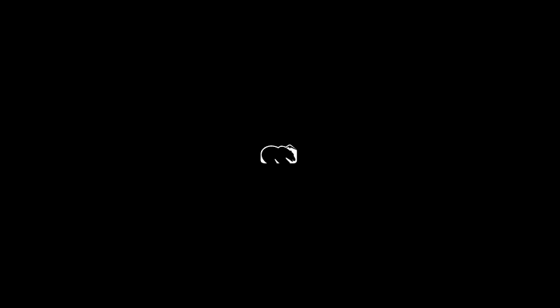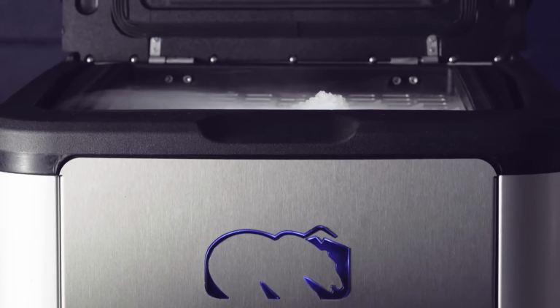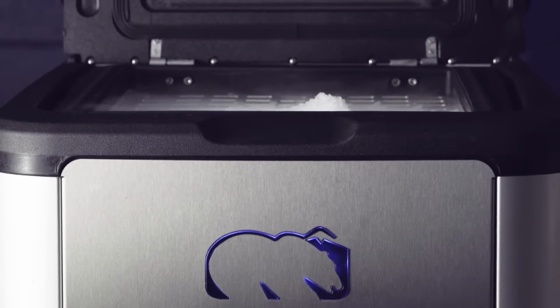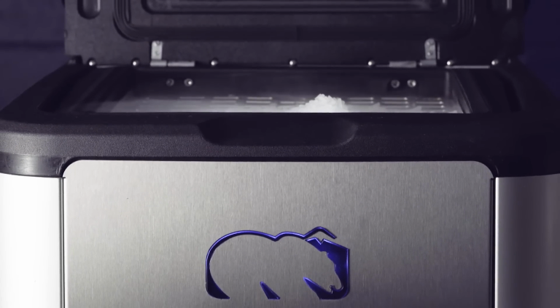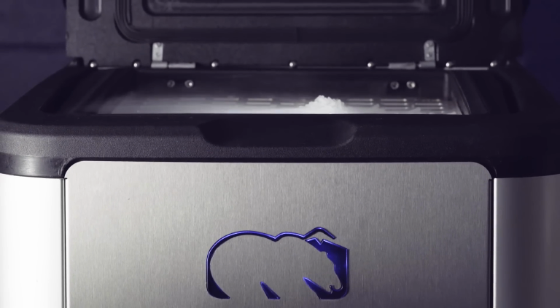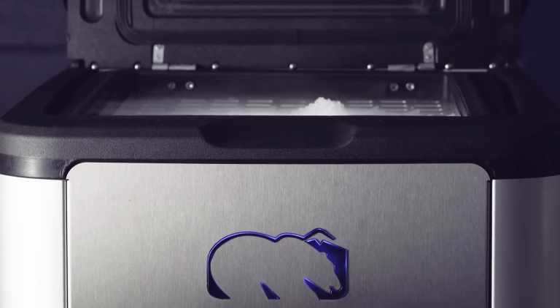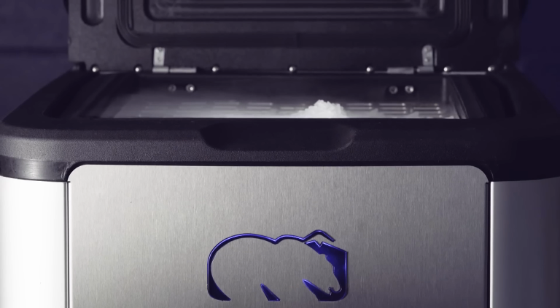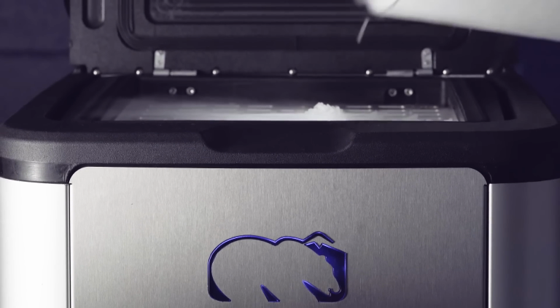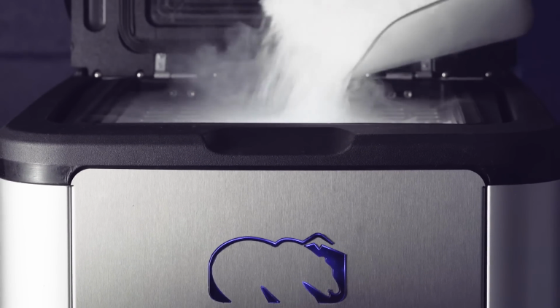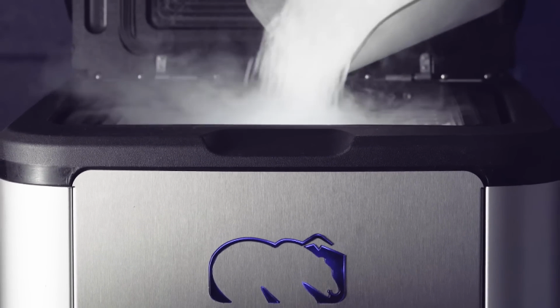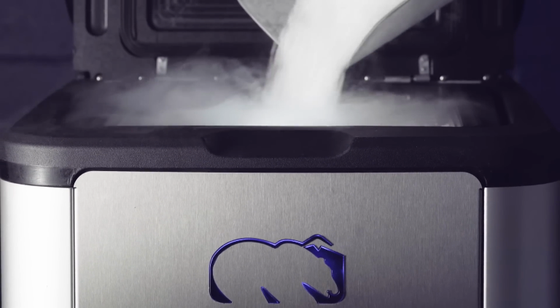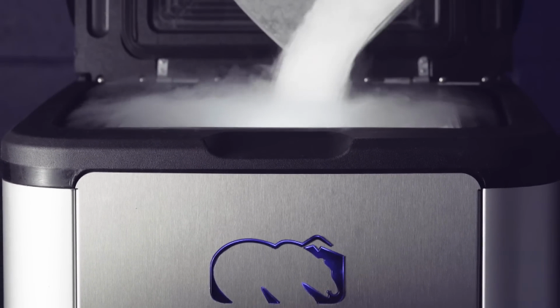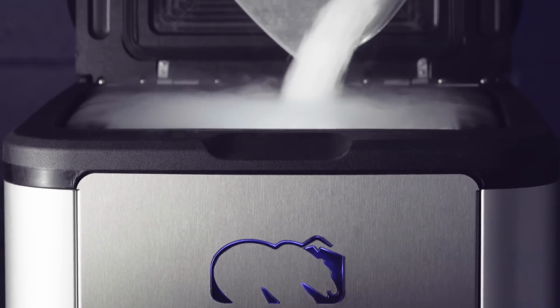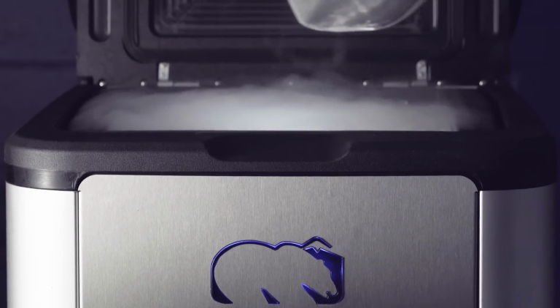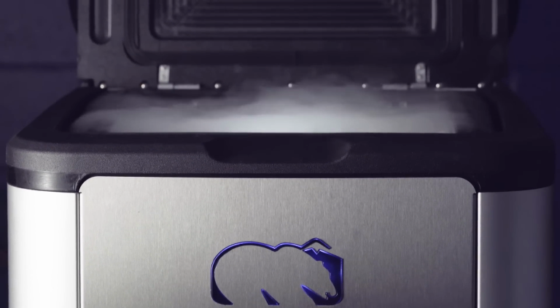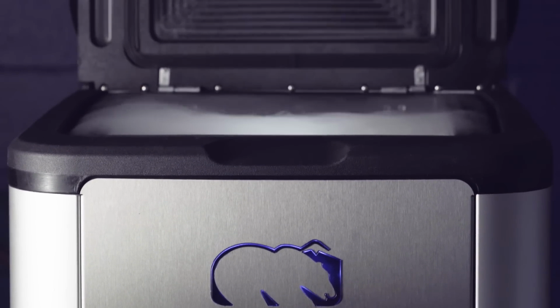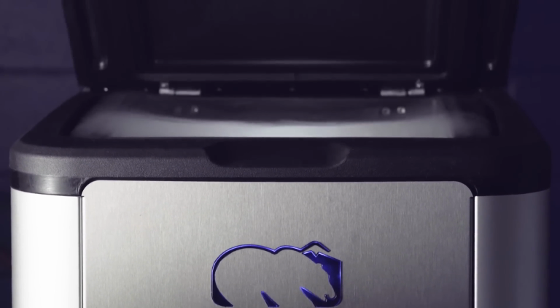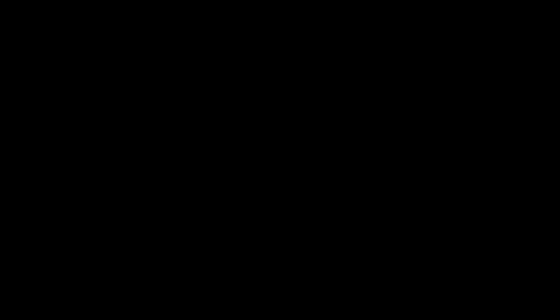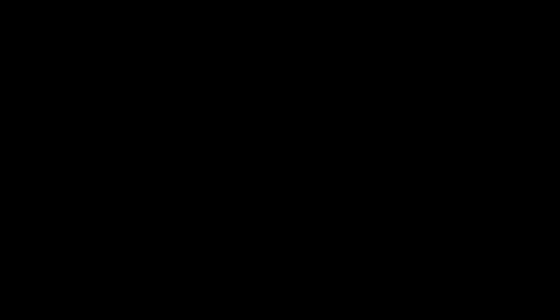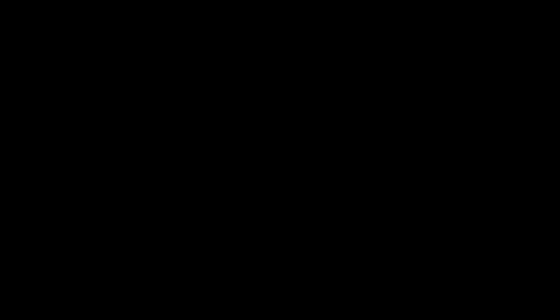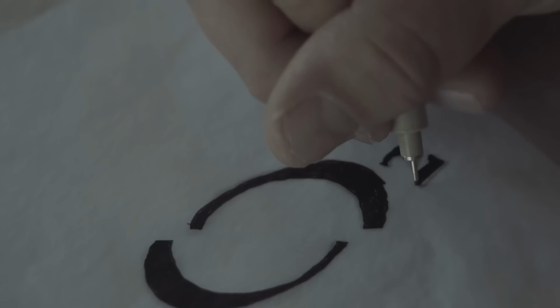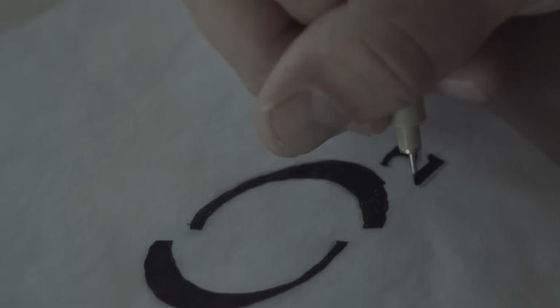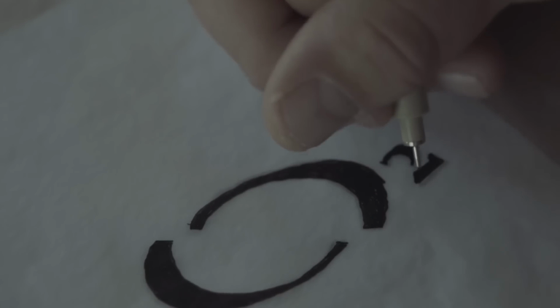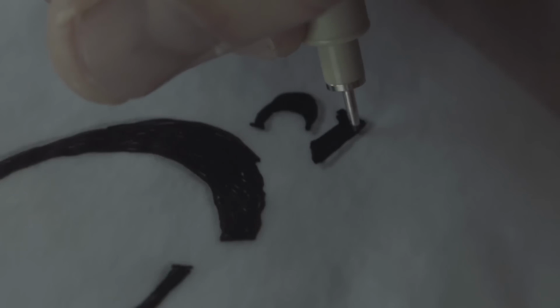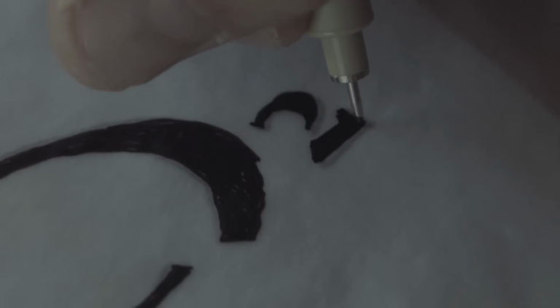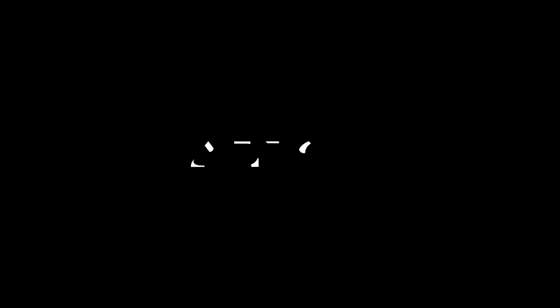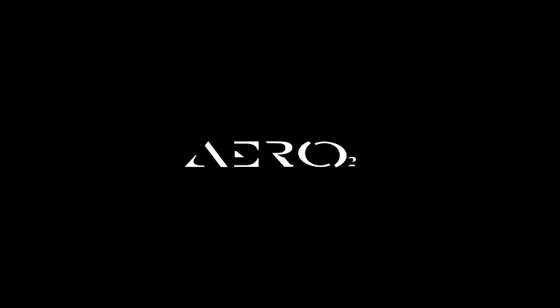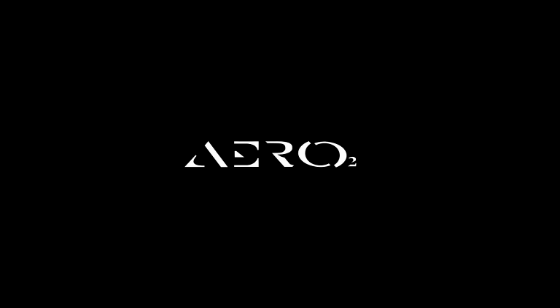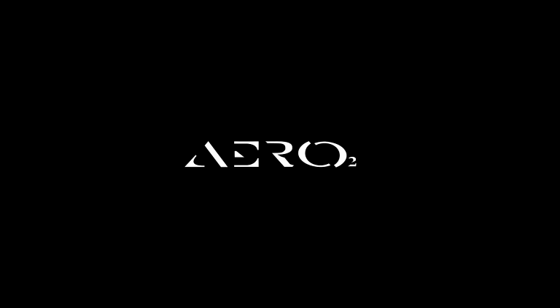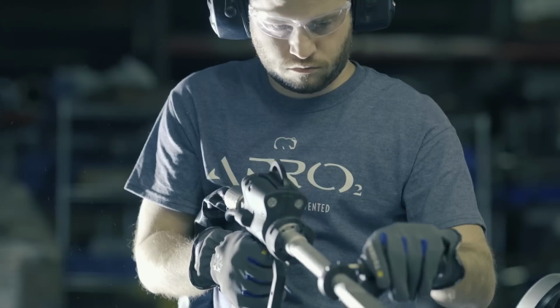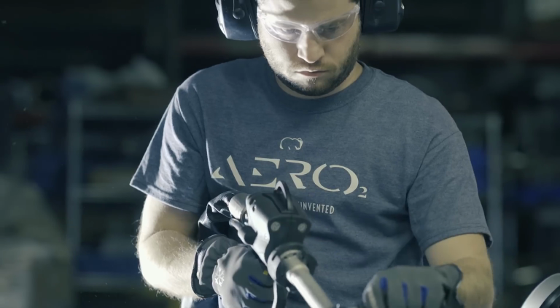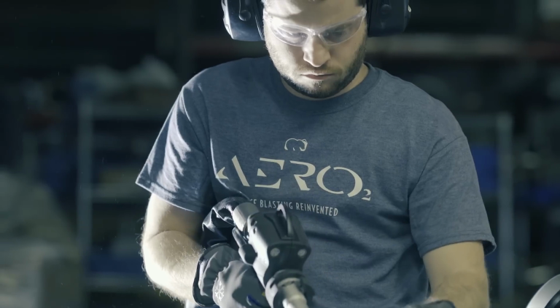This is the new PCS60 from ColdJet. It's unlike any dry ice blaster you have seen before. That's because we've reinvented dry ice technology, starting with putting you in complete control.